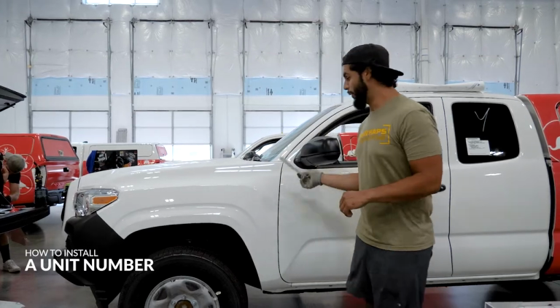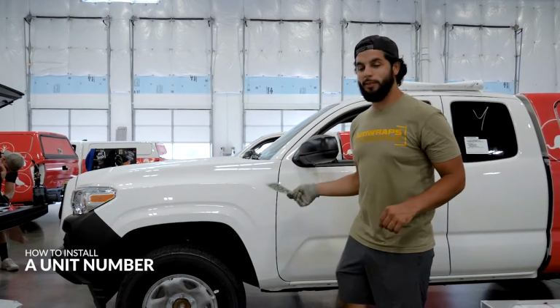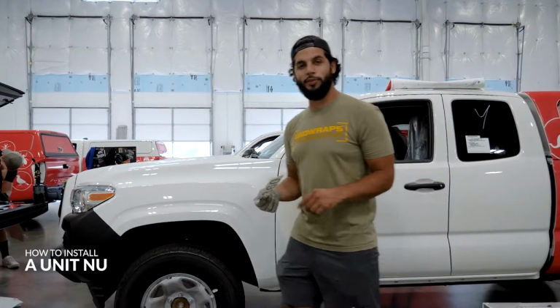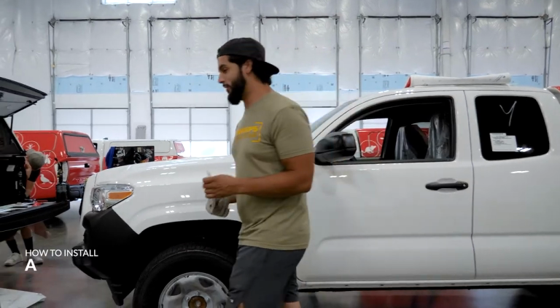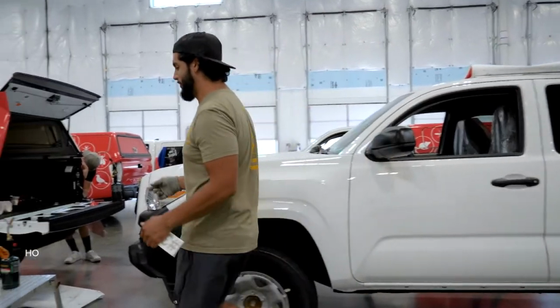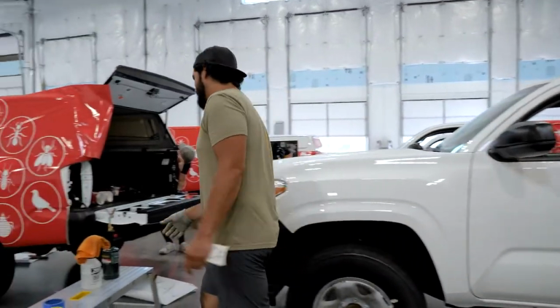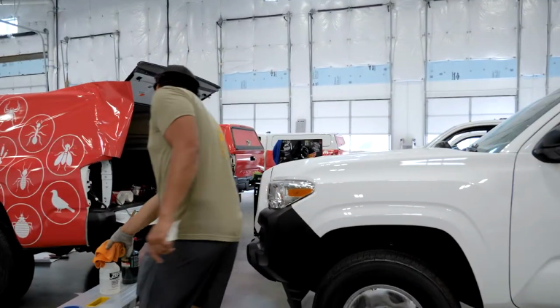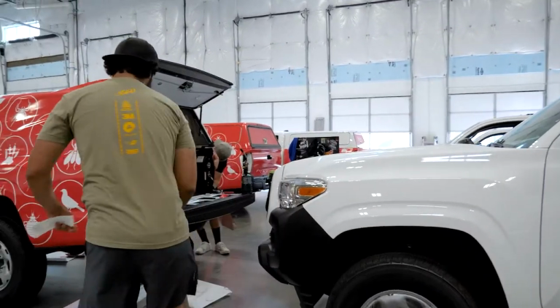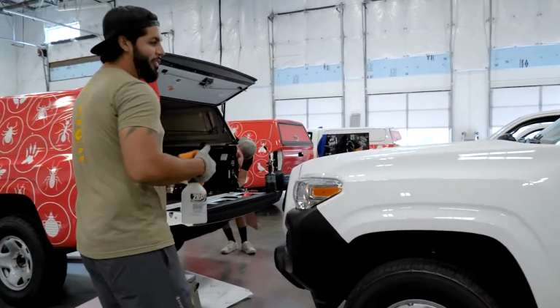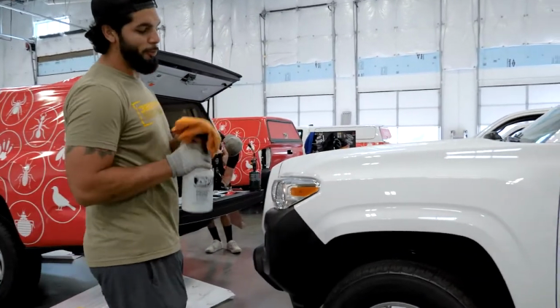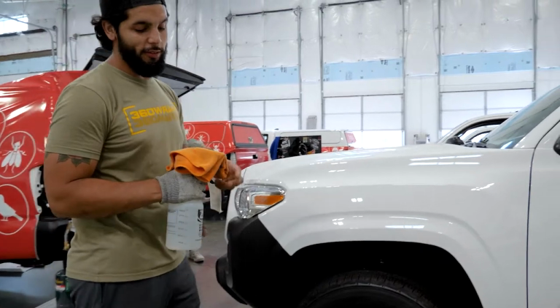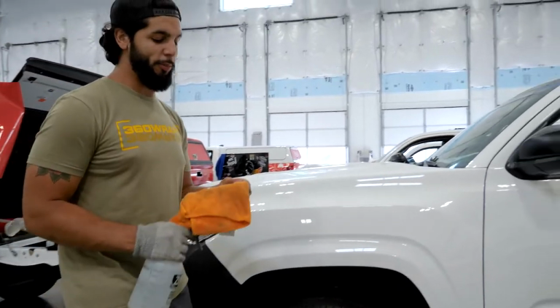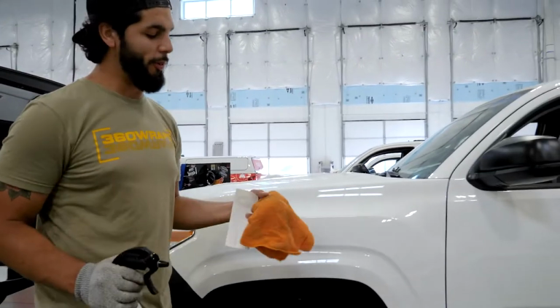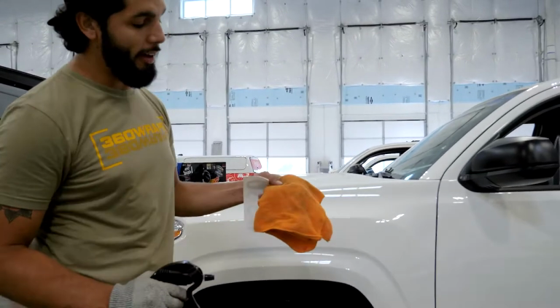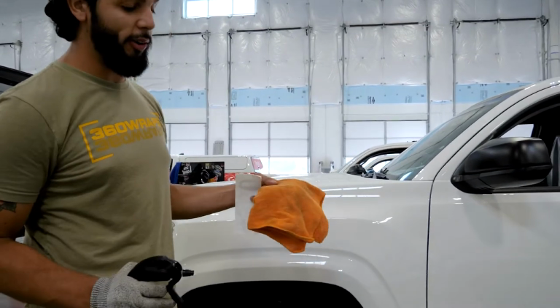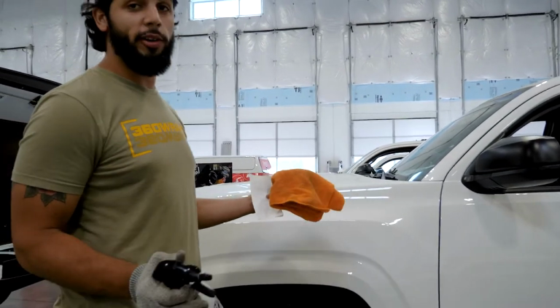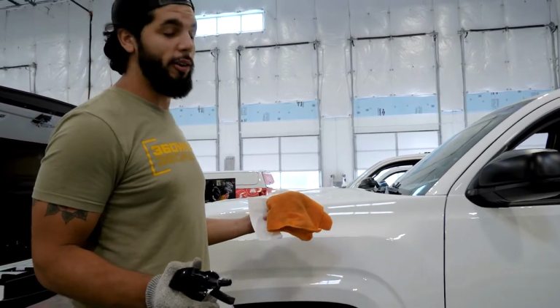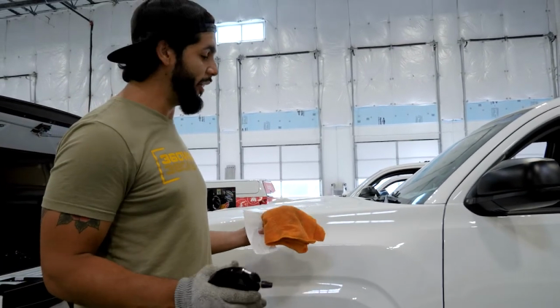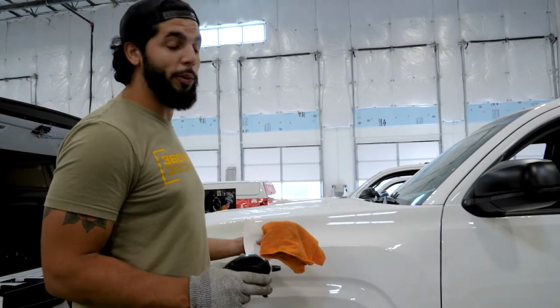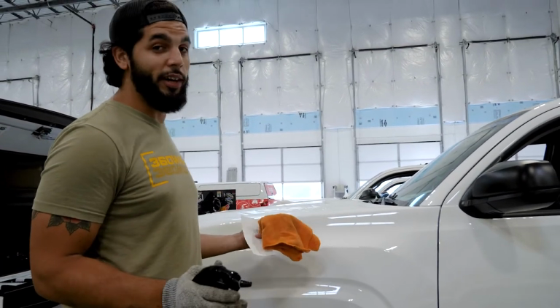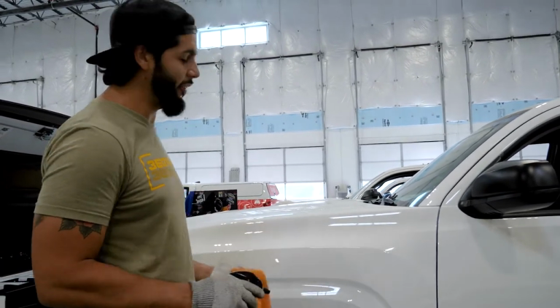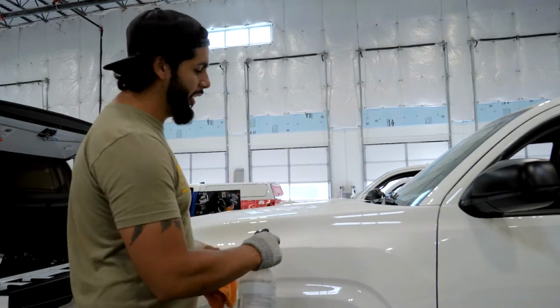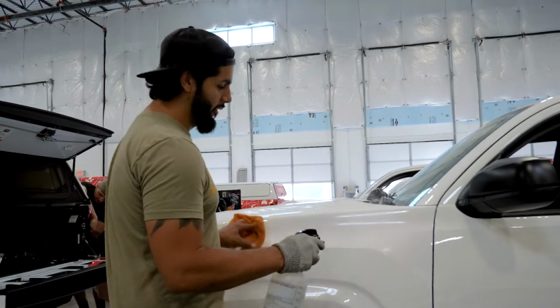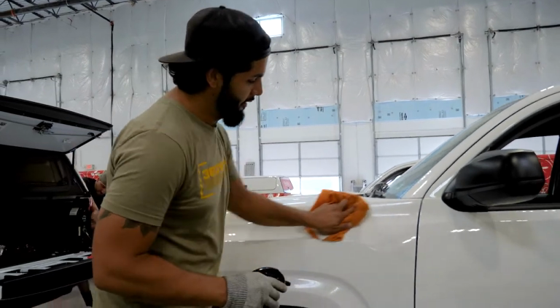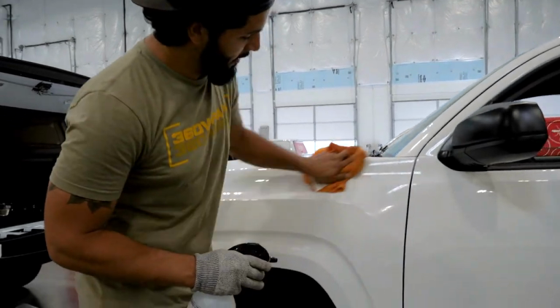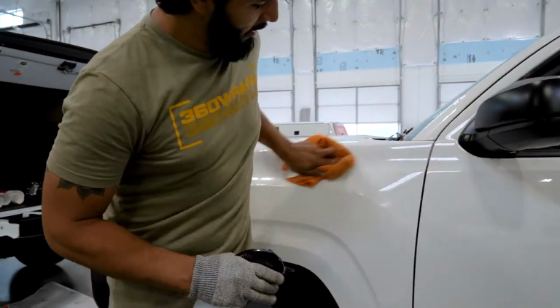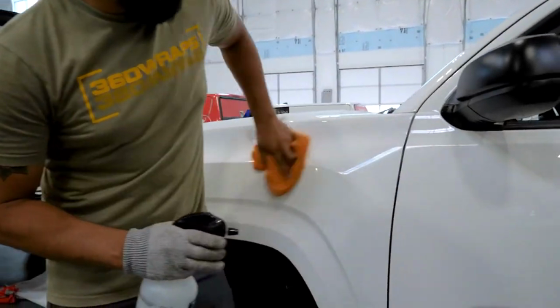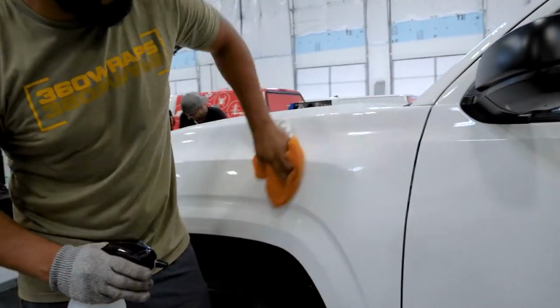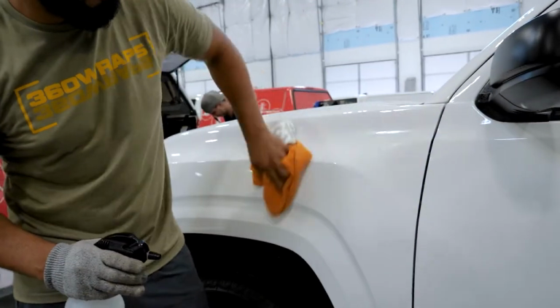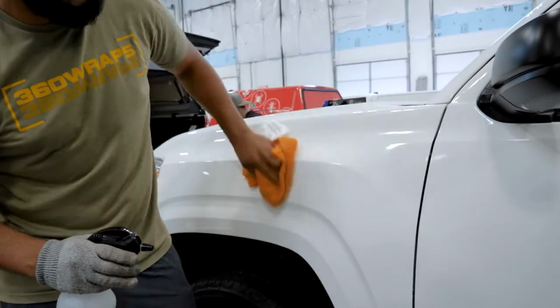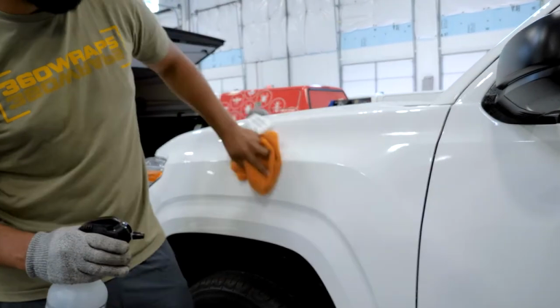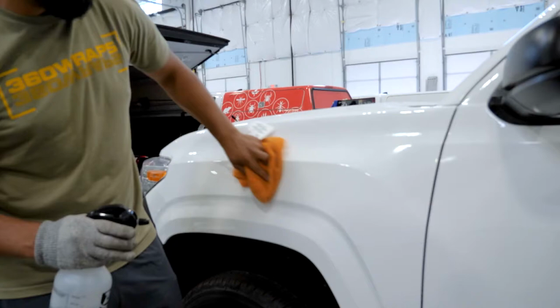First, prep your surface. Use a 70% mix of isopropyl alcohol to water, or if not, soapy water is fine. Just let it dry out. Clean your surface pretty well so there's no contaminants.